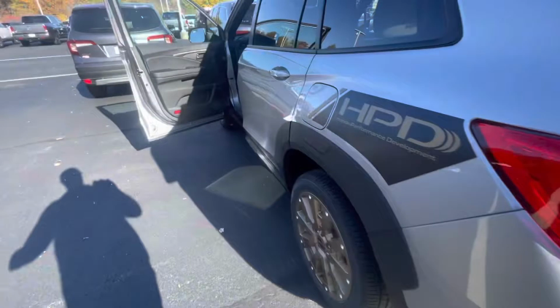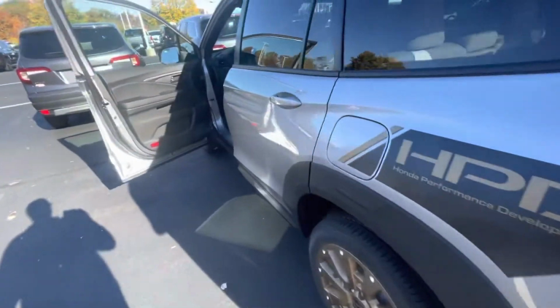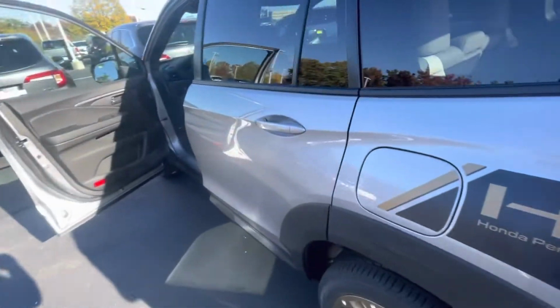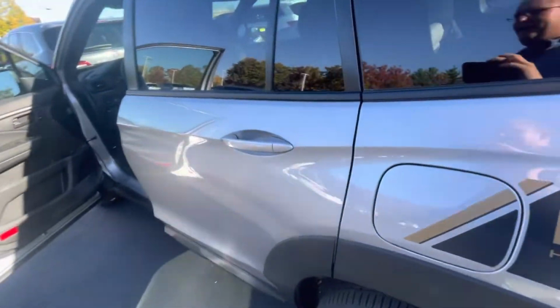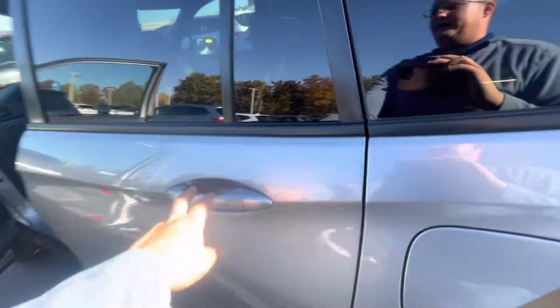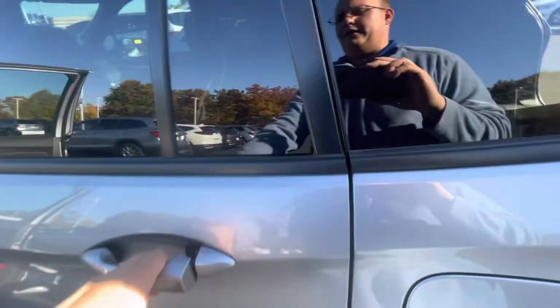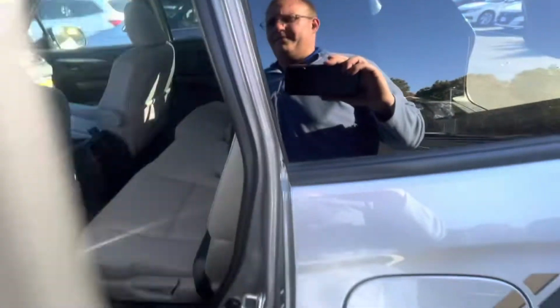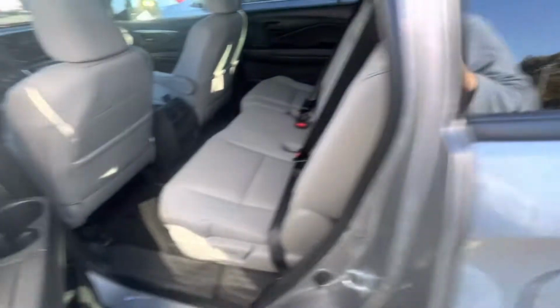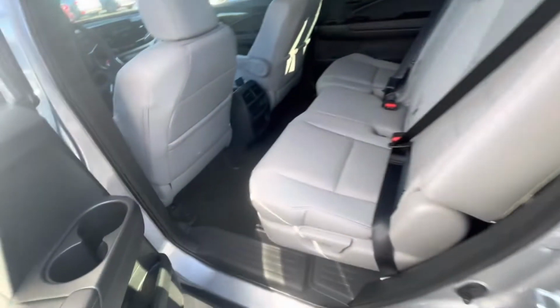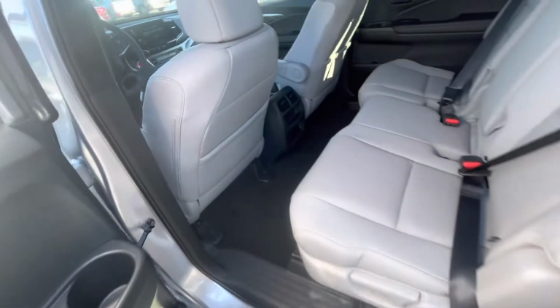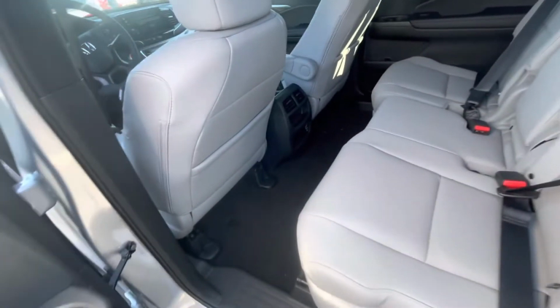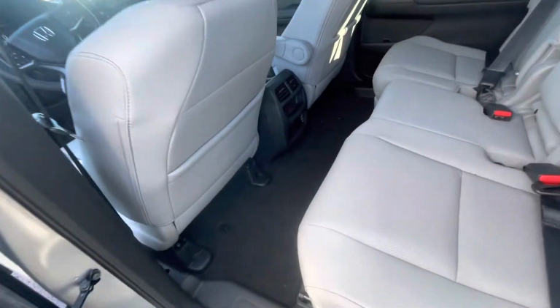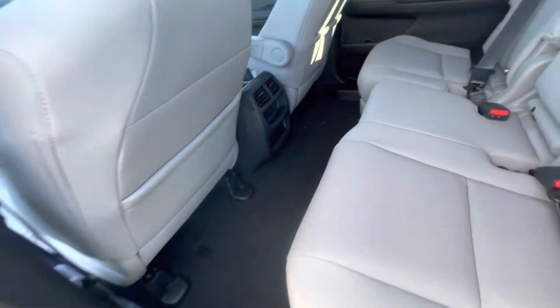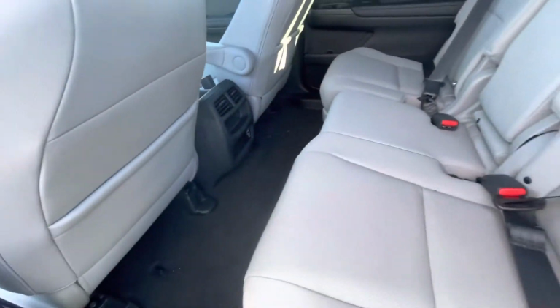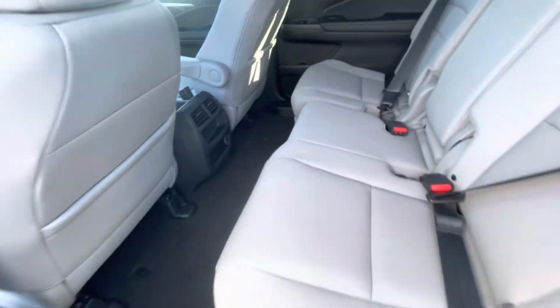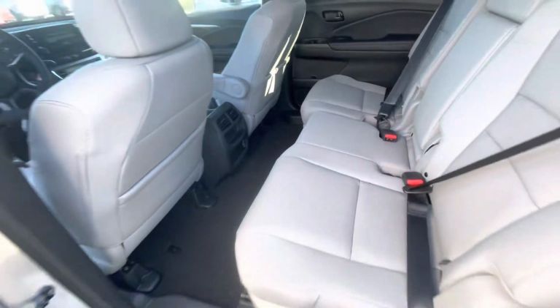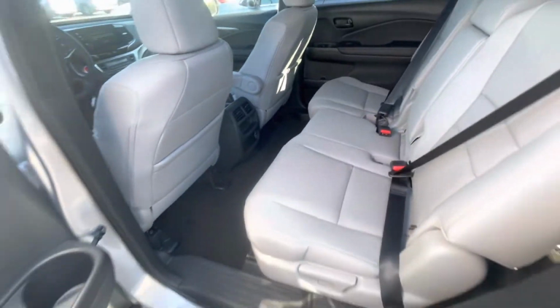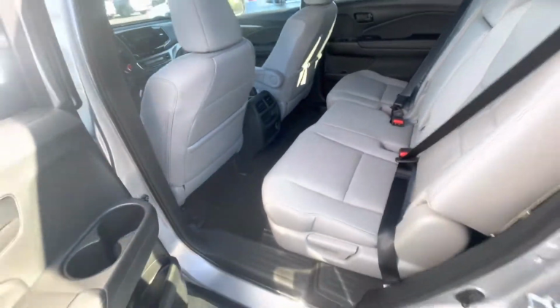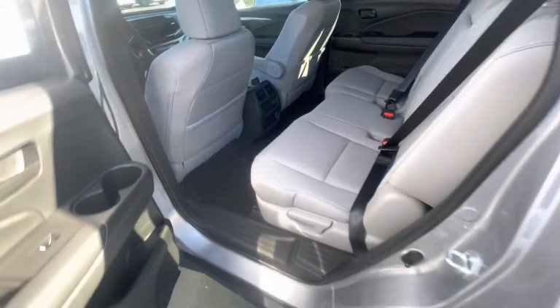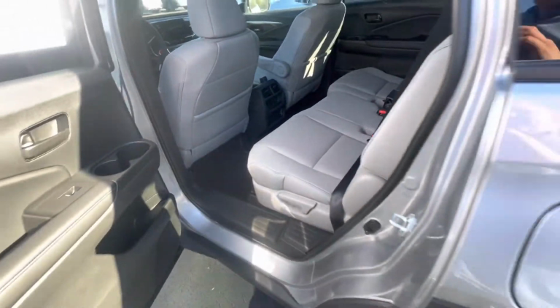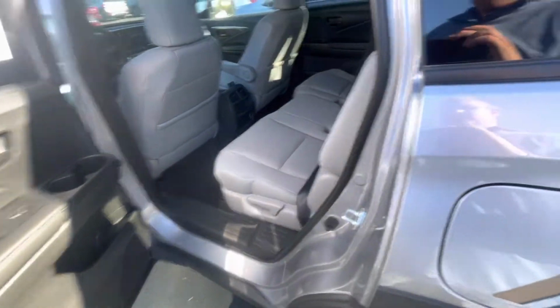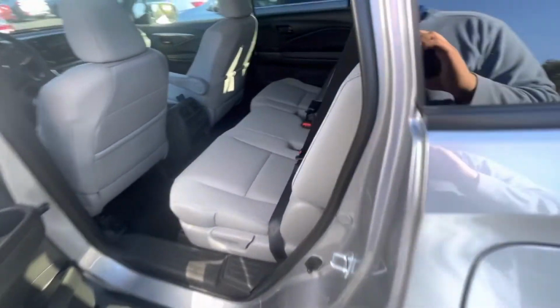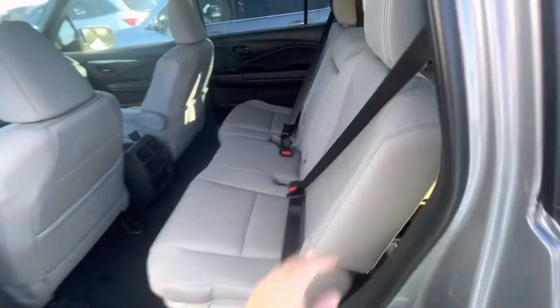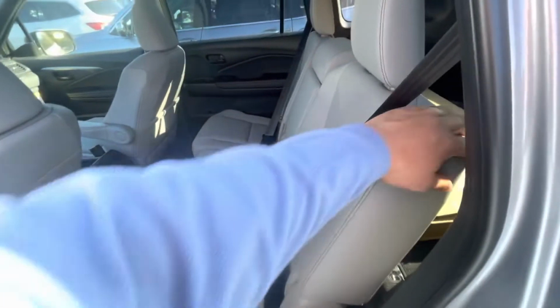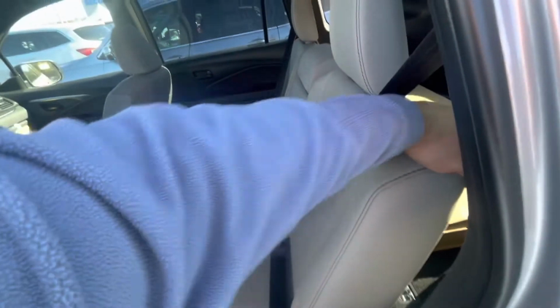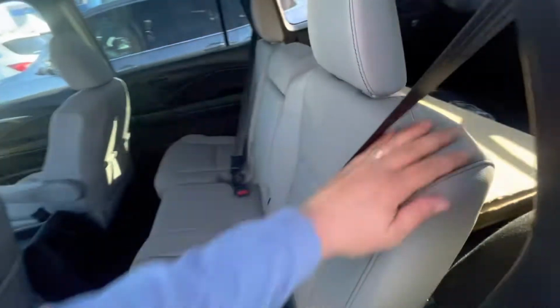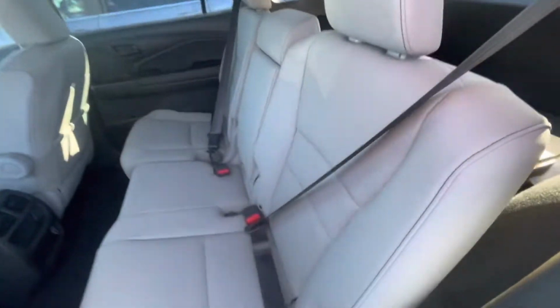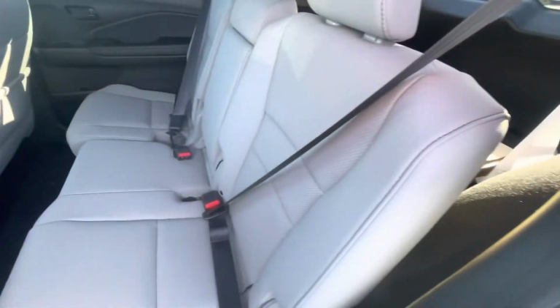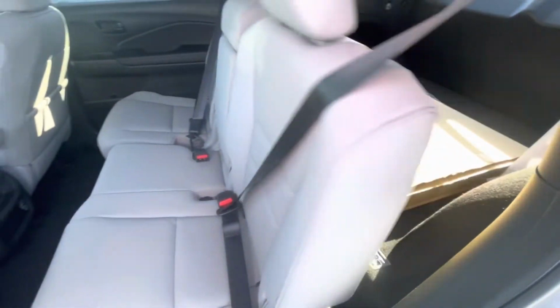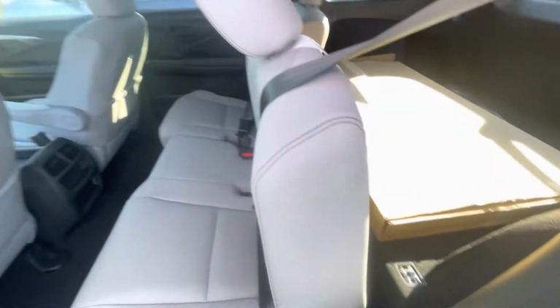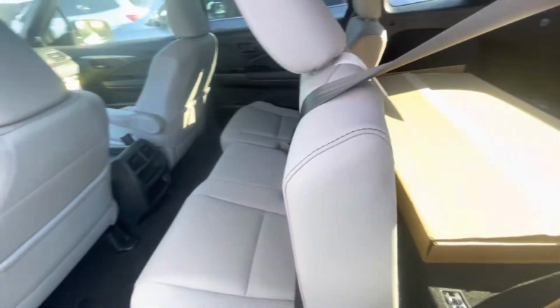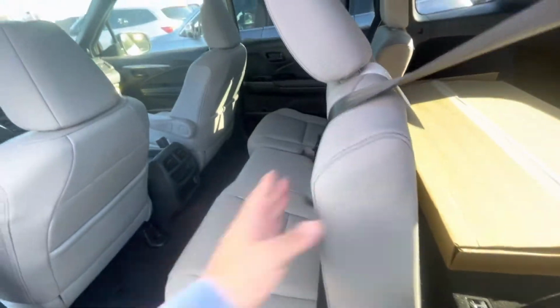Bringing you back to the back seat here — again, tons of leg room for you. Some USB charging ports in the back as well. This seat is very easy to fold down; you just pull that lever there and it'll go down.